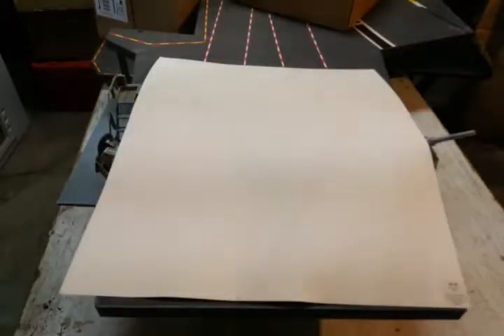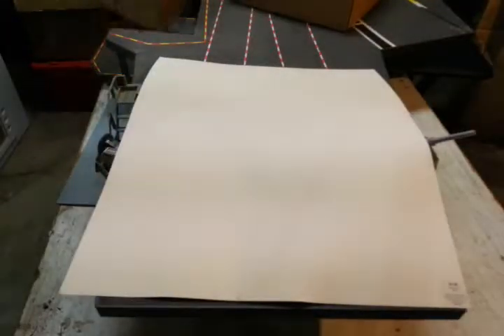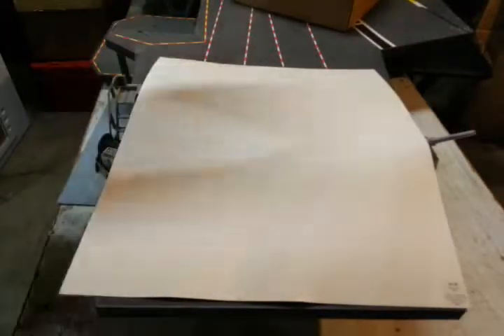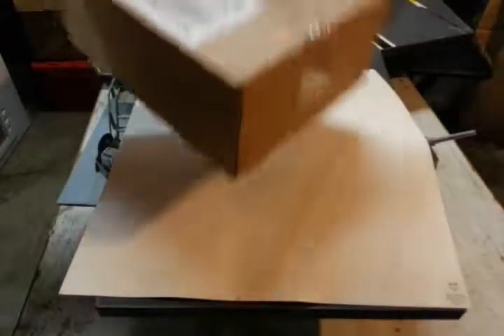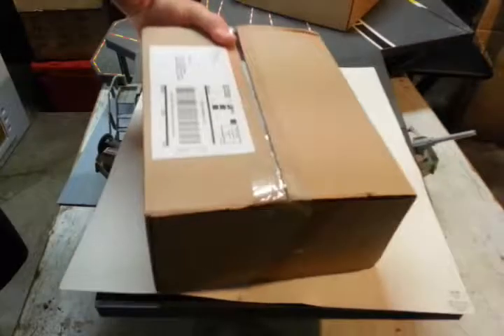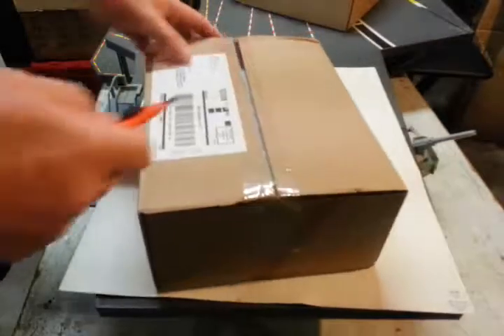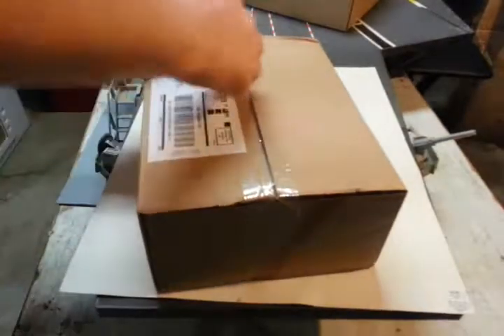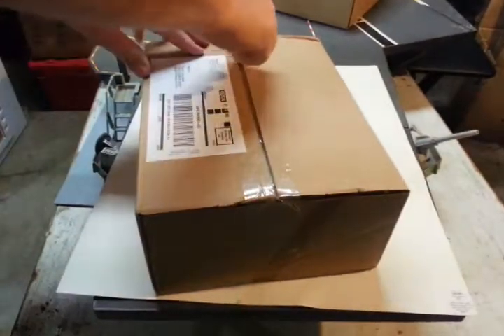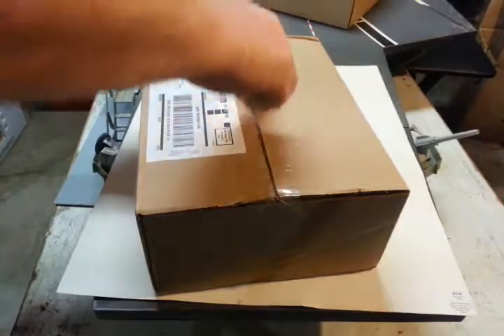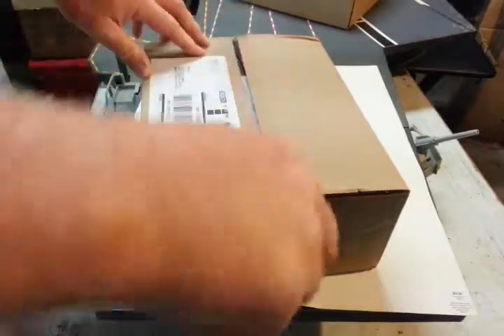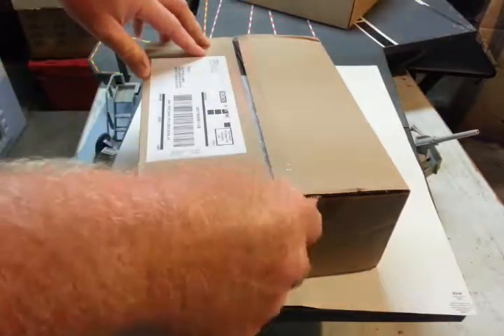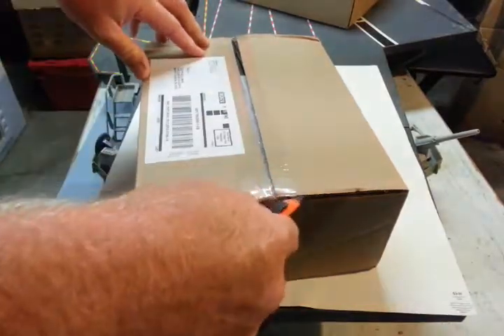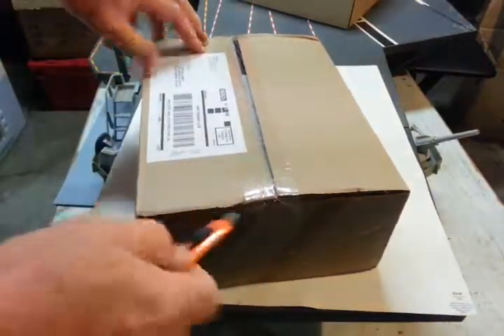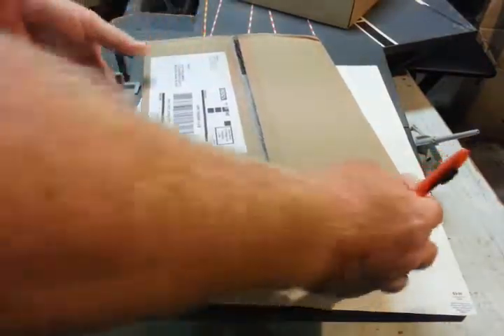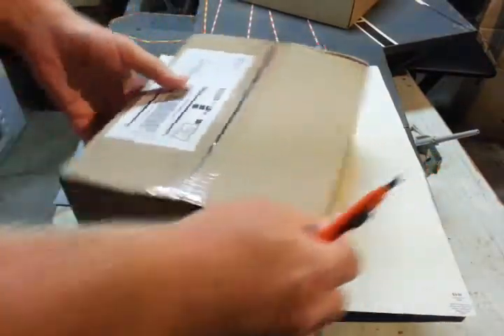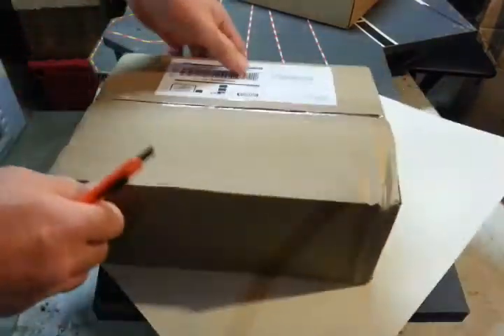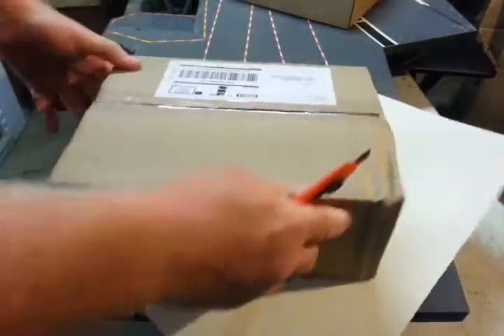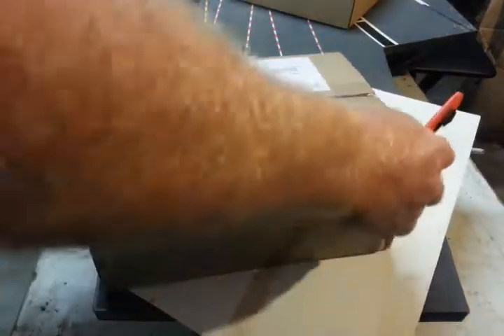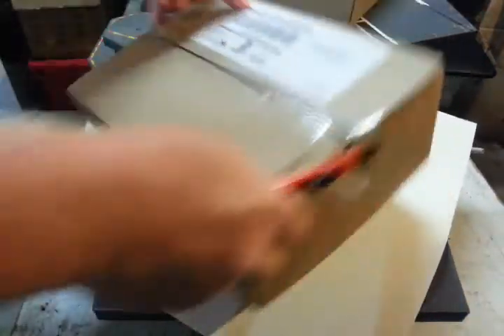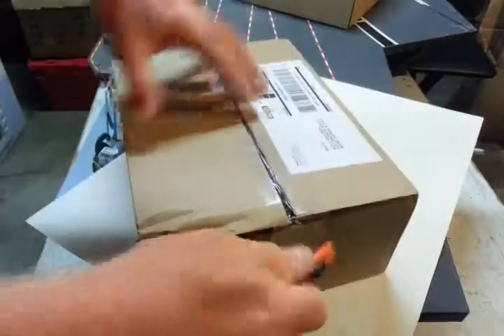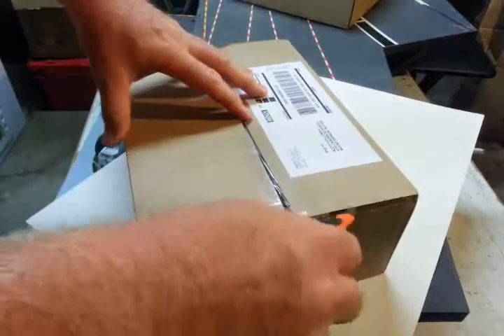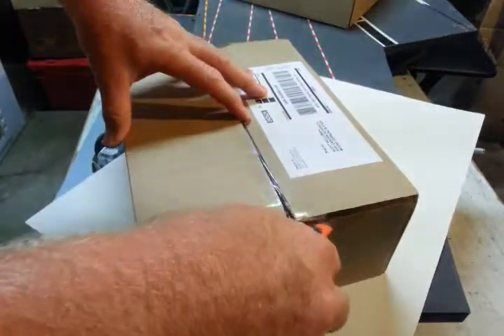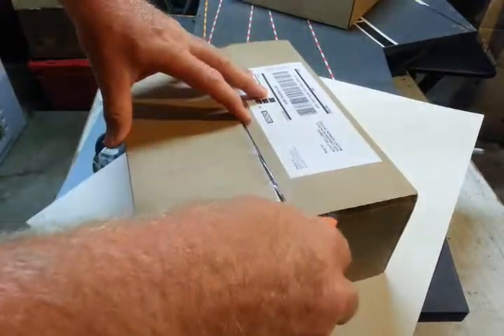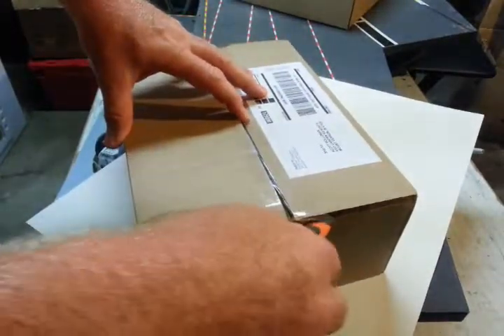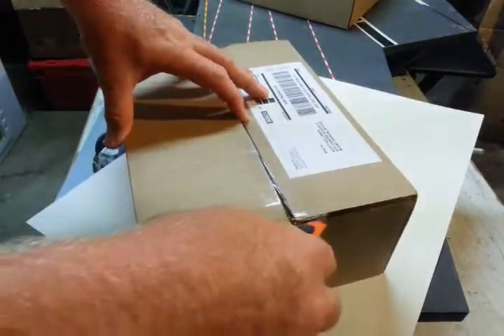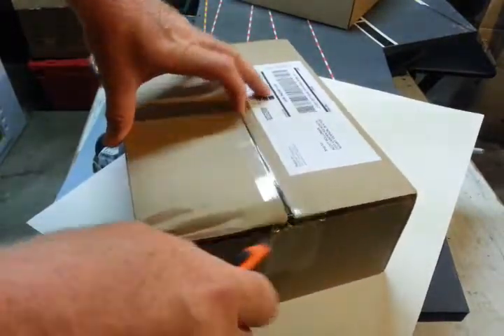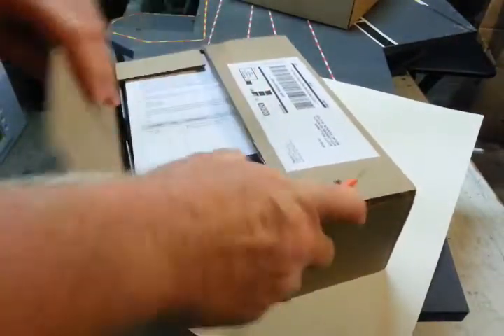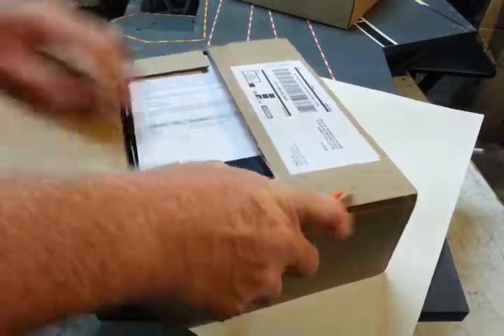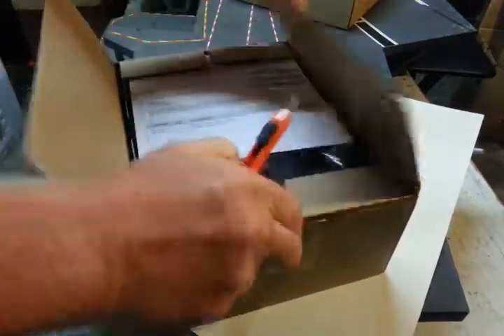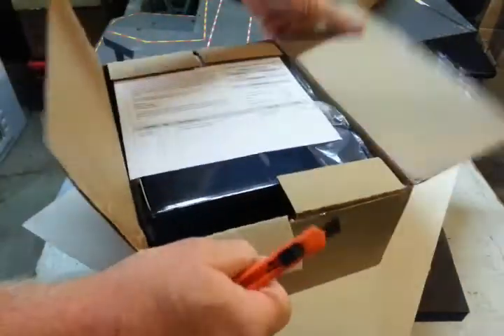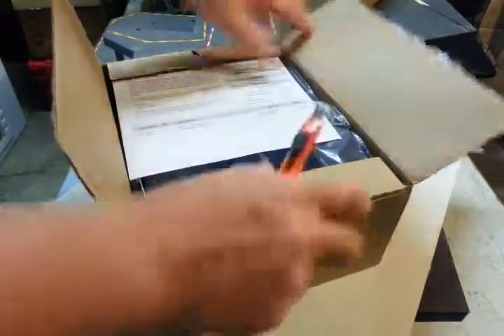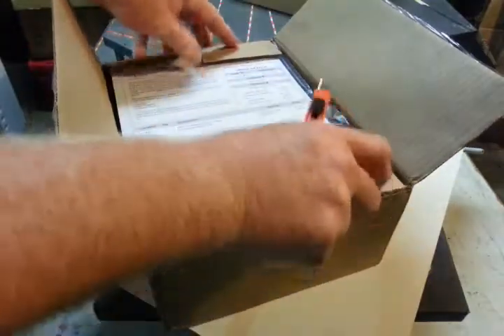I'm going to do an unboxing video of the Eagle Moss Star Trek ships. I don't know what's in here — I don't always look. I'd like for it to be a surprise. Let's see what we've got here.